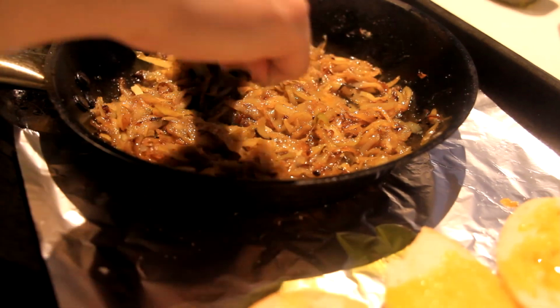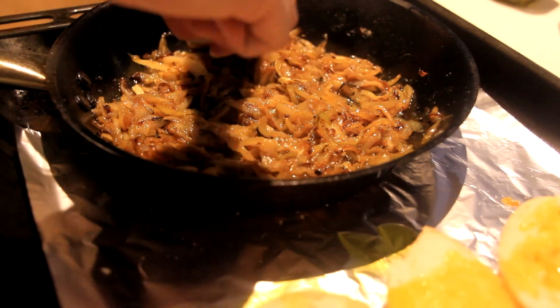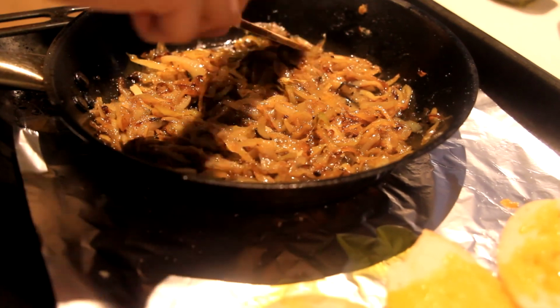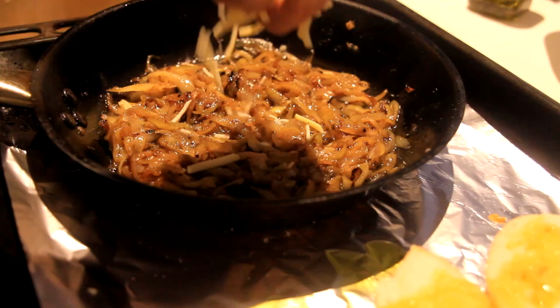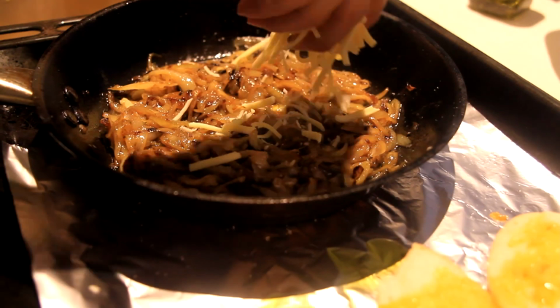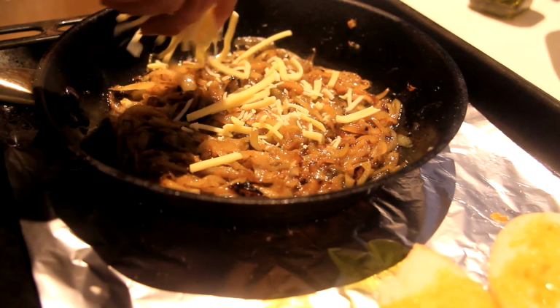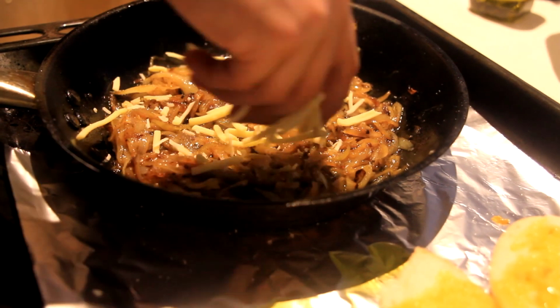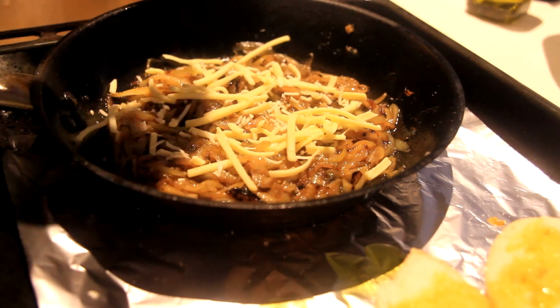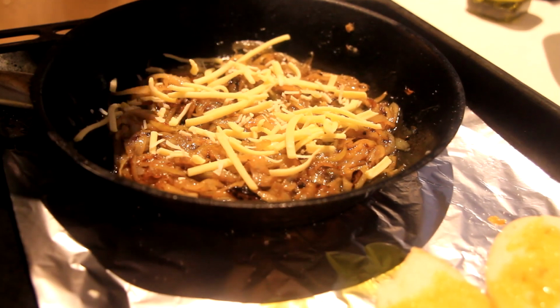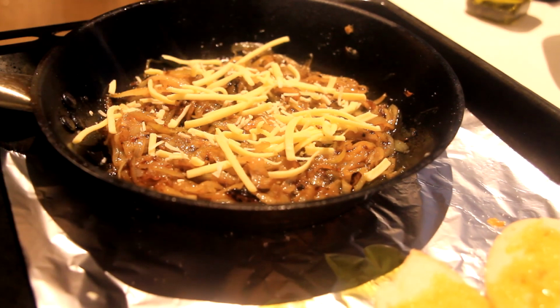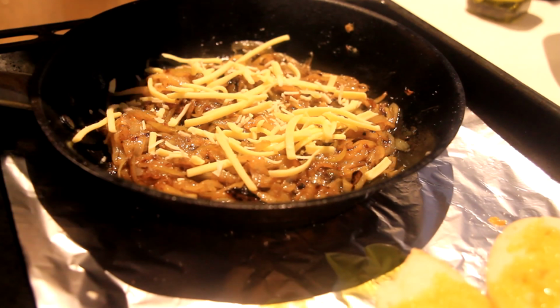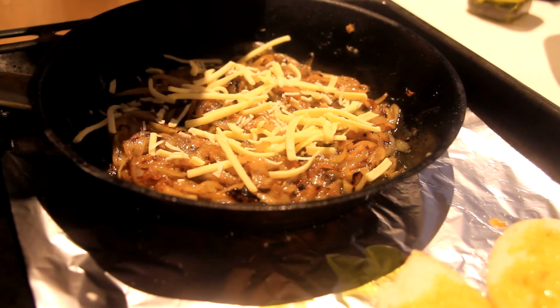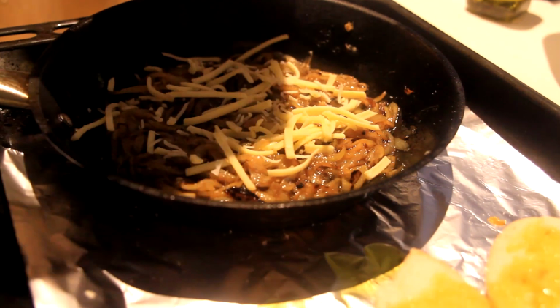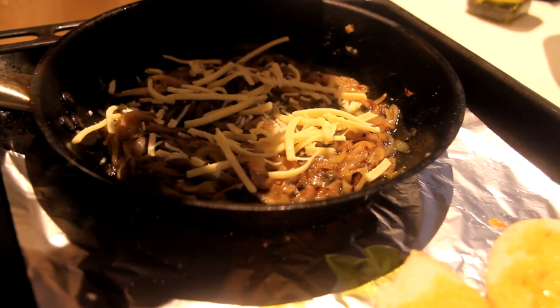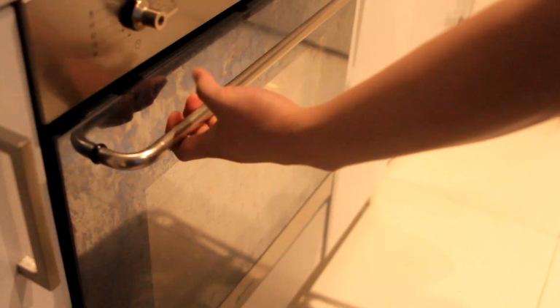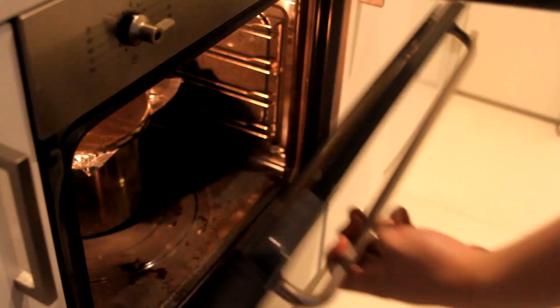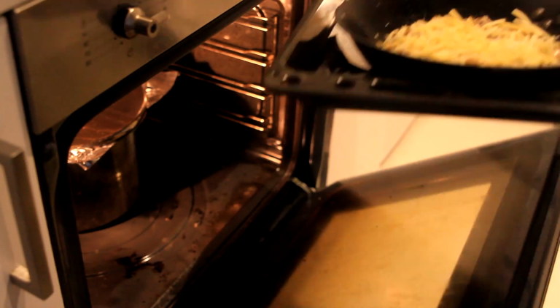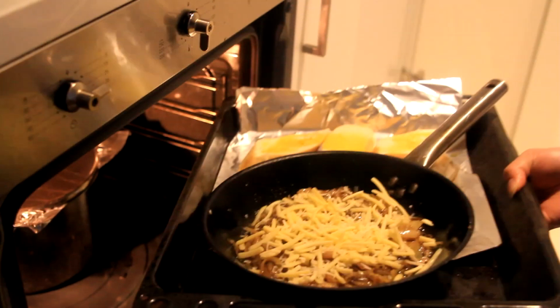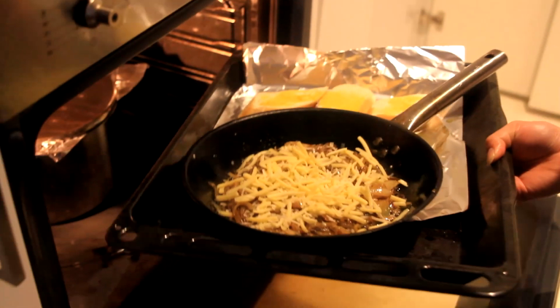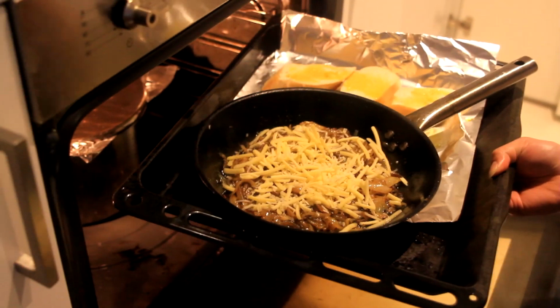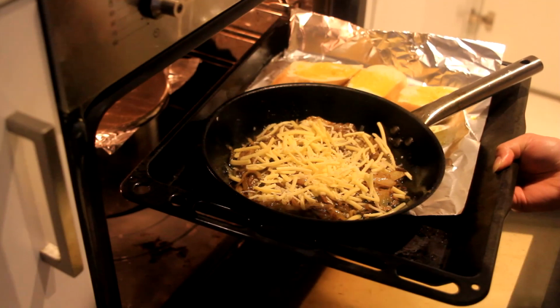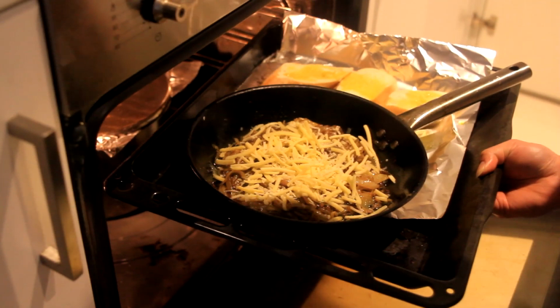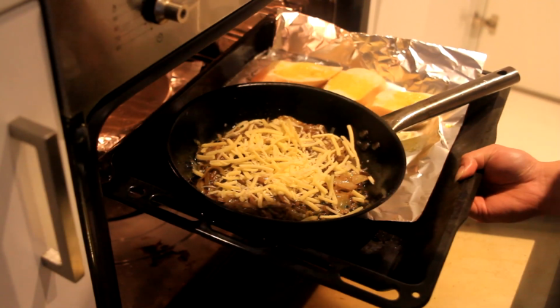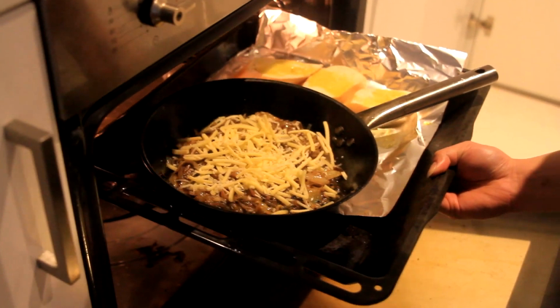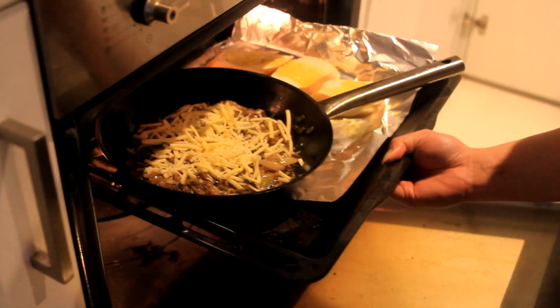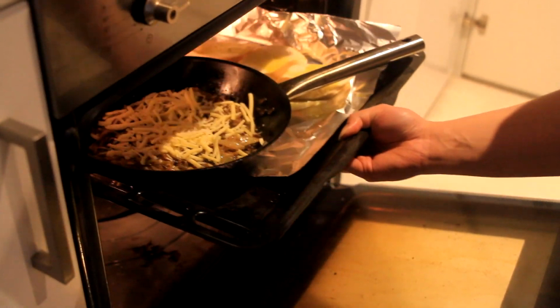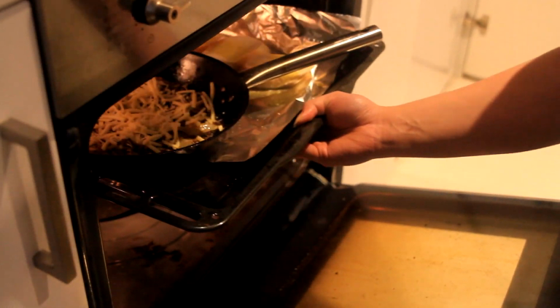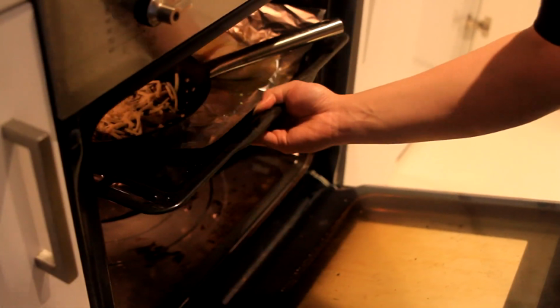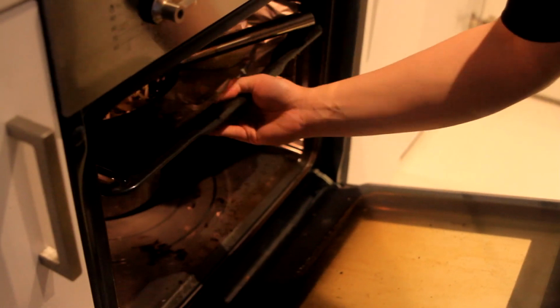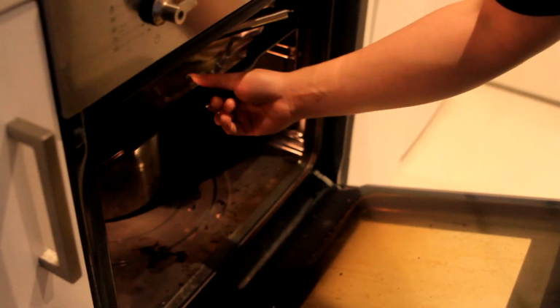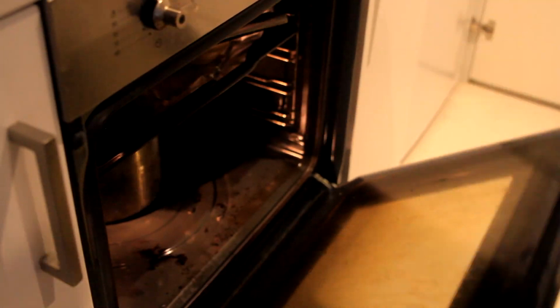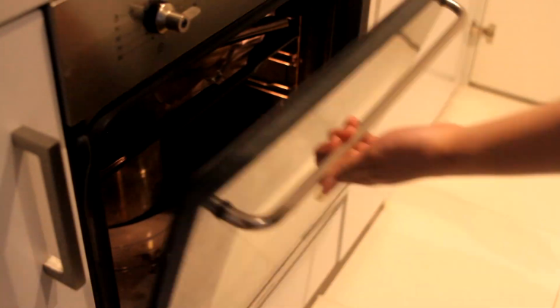Heat together, top with some more cheese, and put it in a preheated oven at 180 degrees Celsius for 10 minutes.